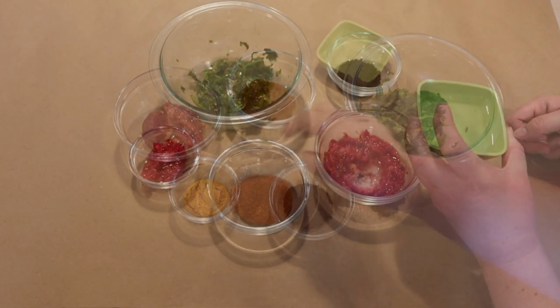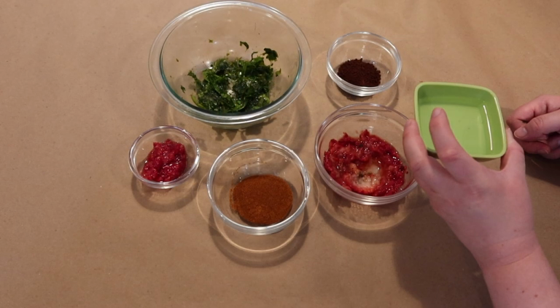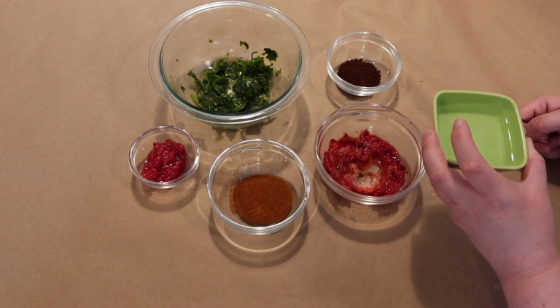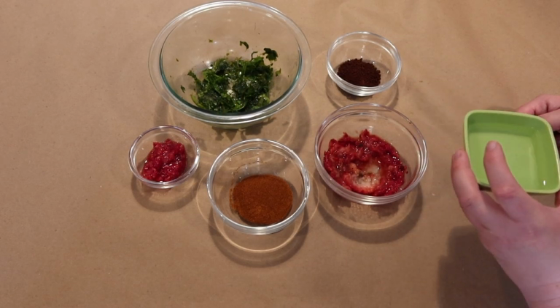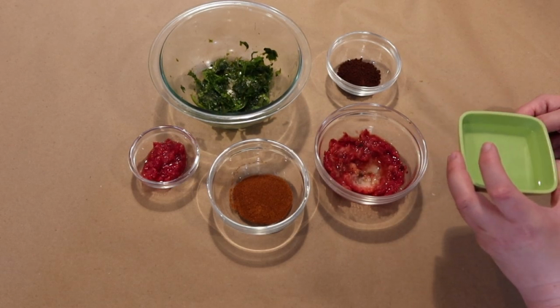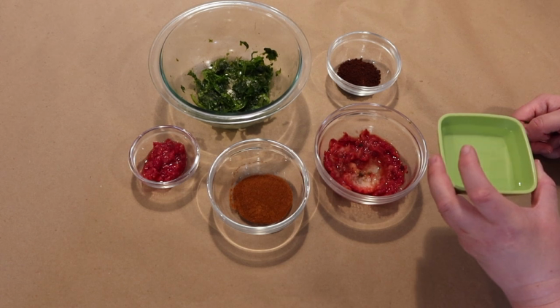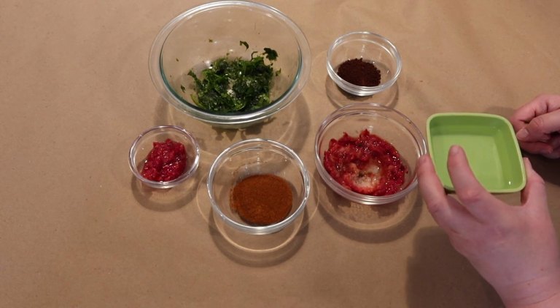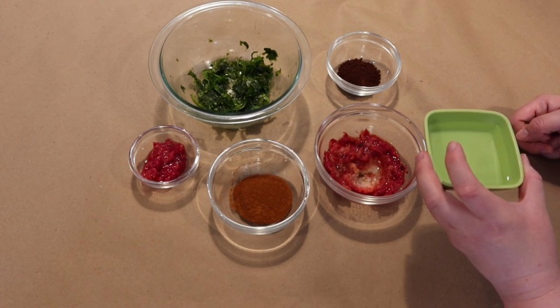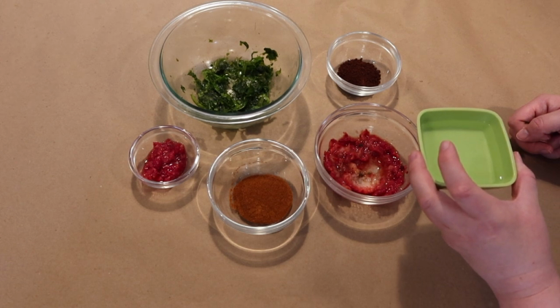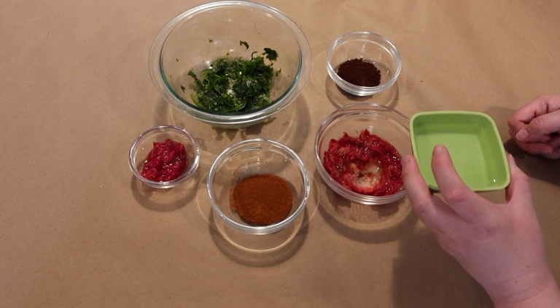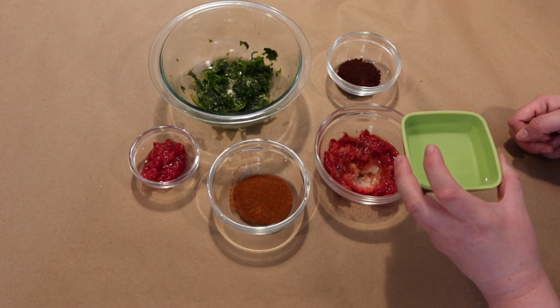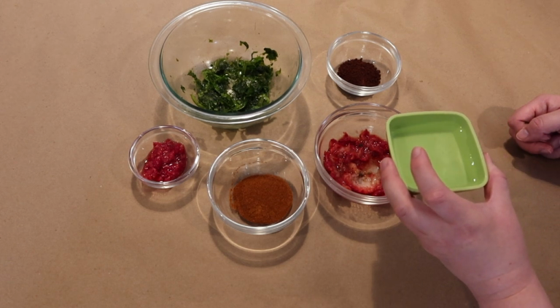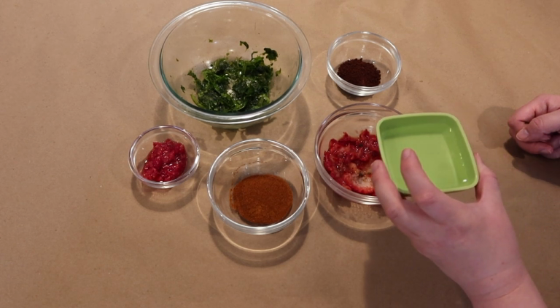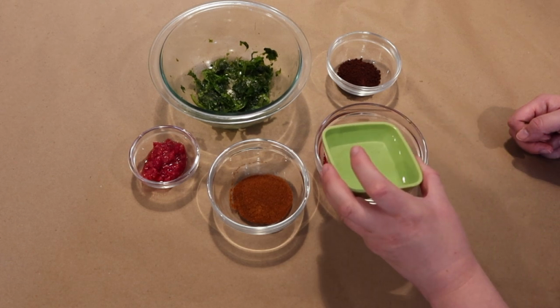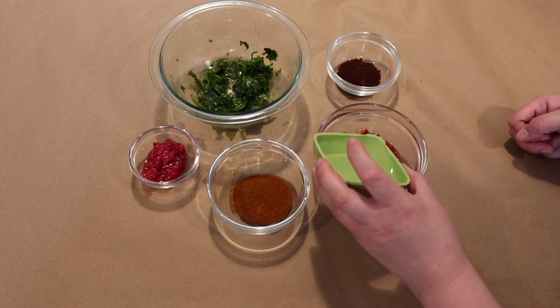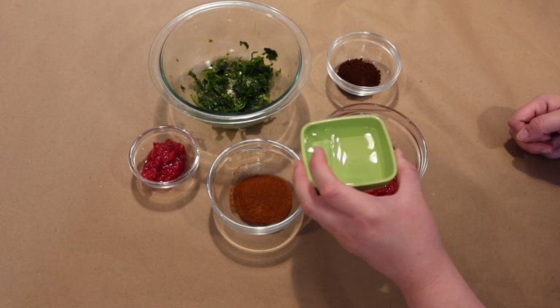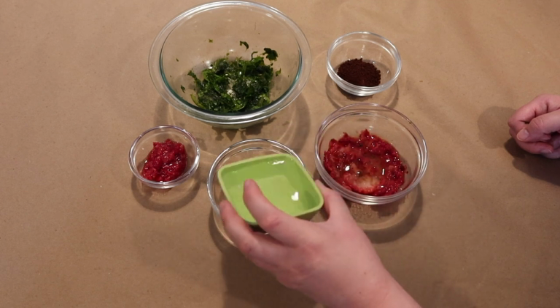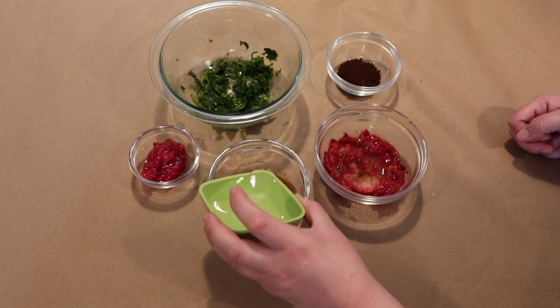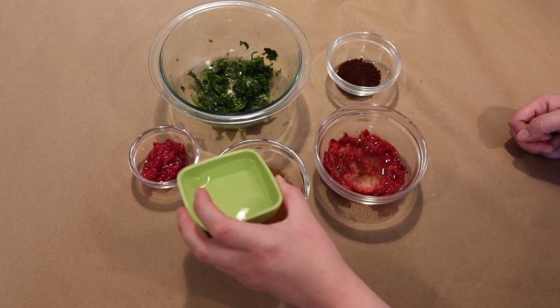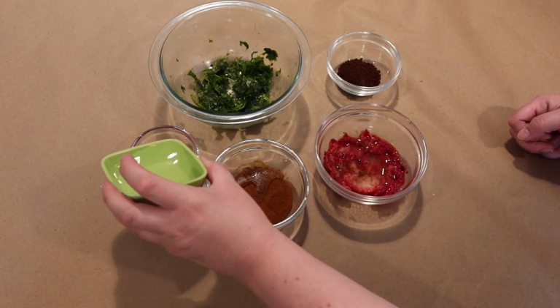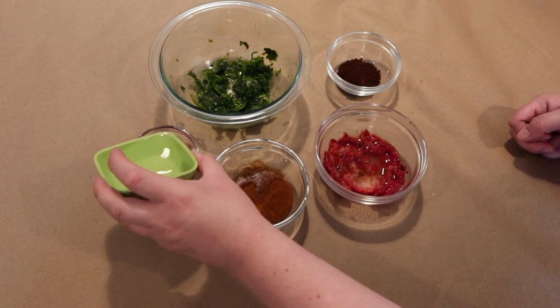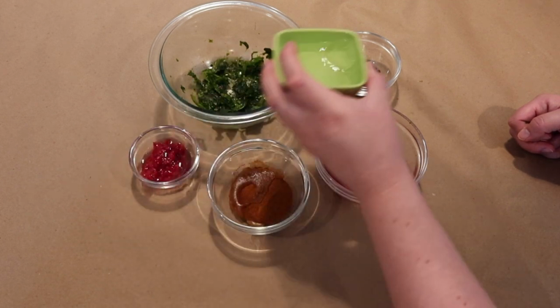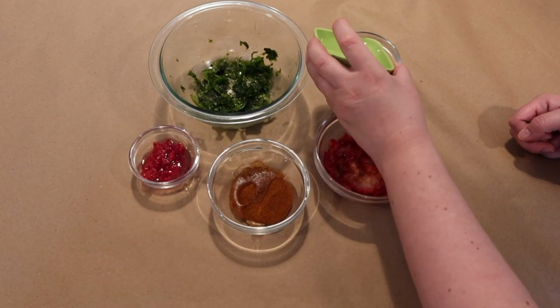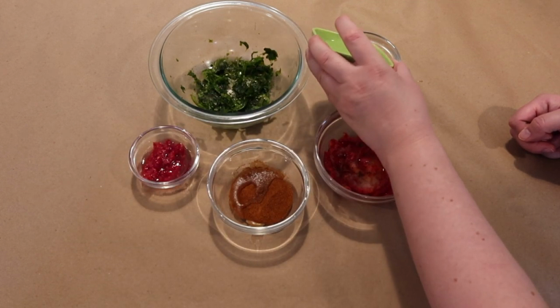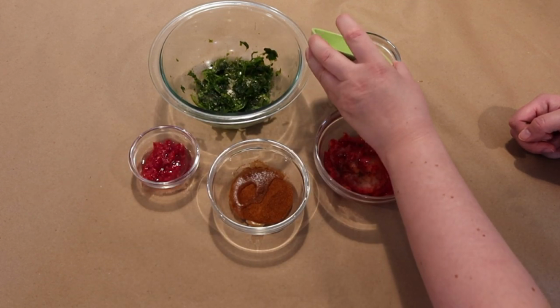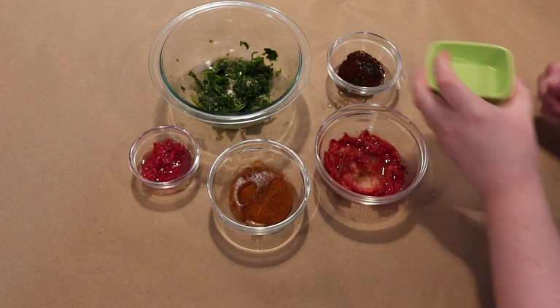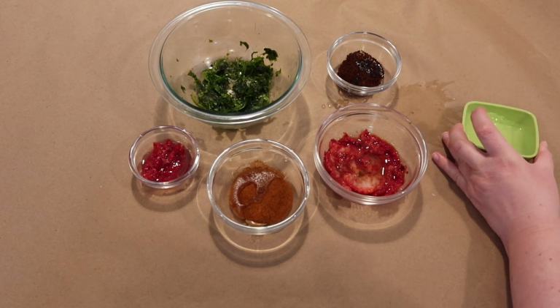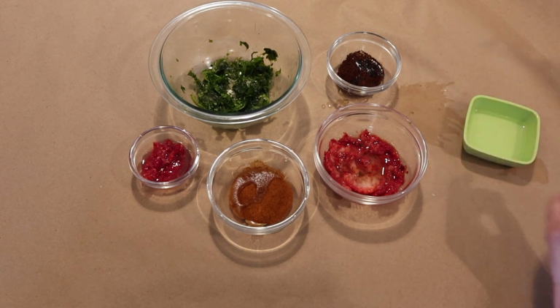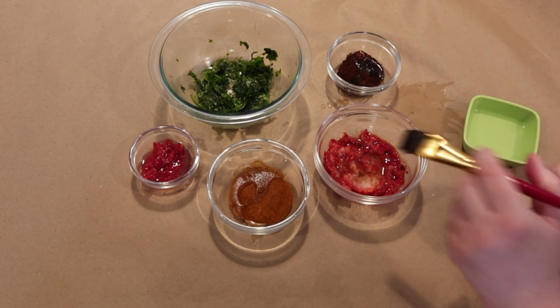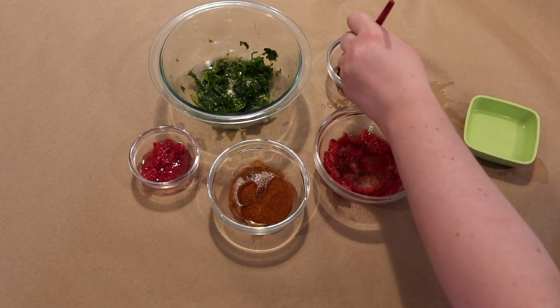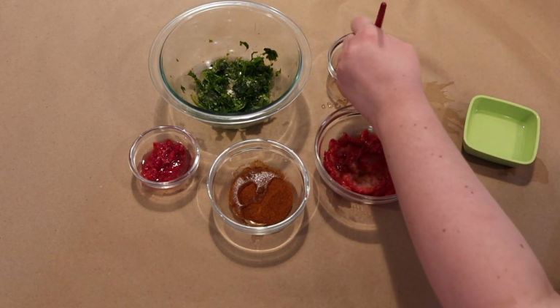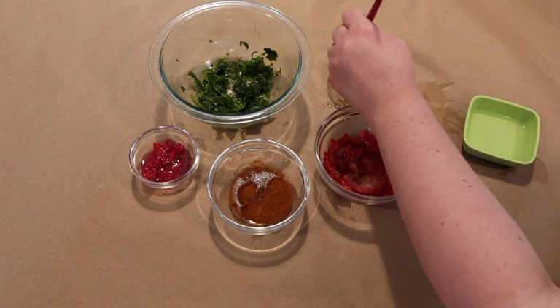Next, let's mix up these ground and smashed pieces with warm water. What happens if you use more water? What happens if you use less? Experiment to find out.